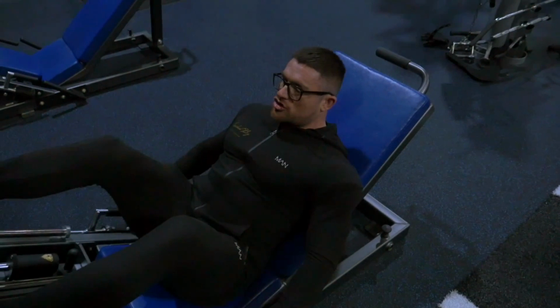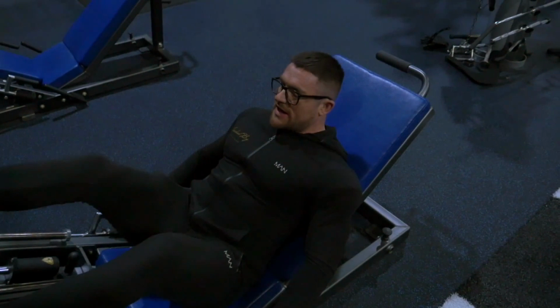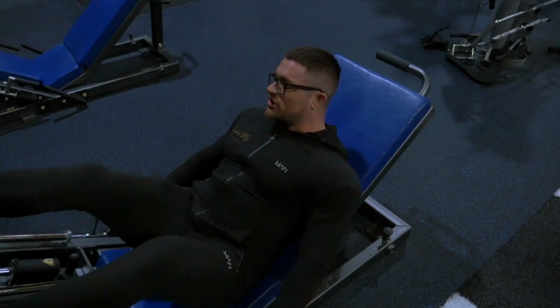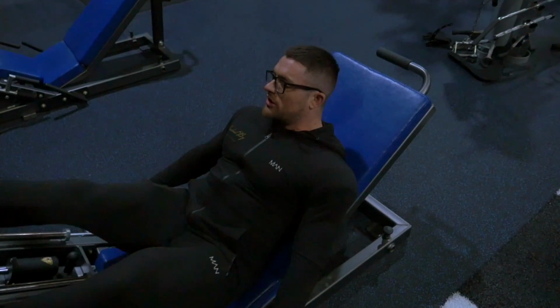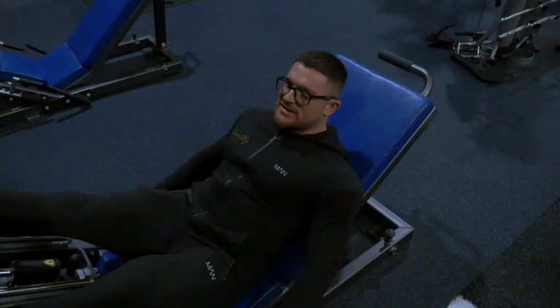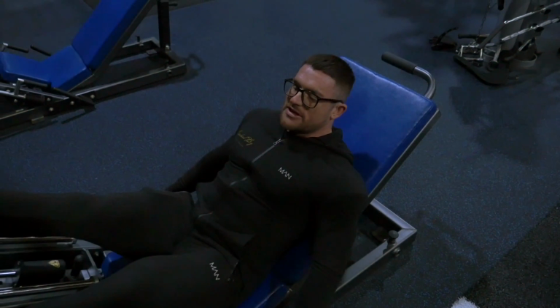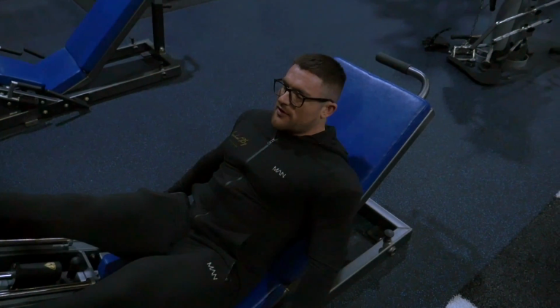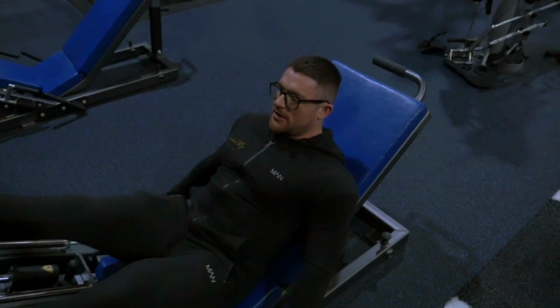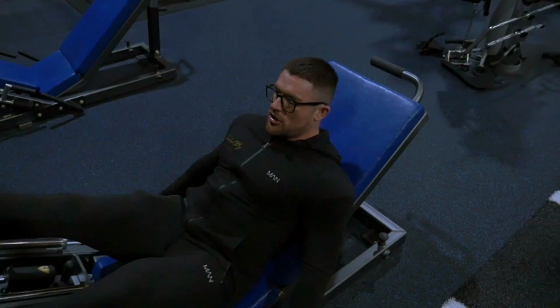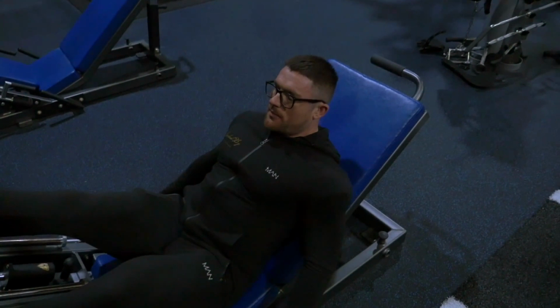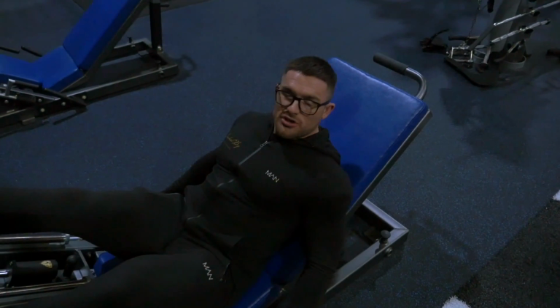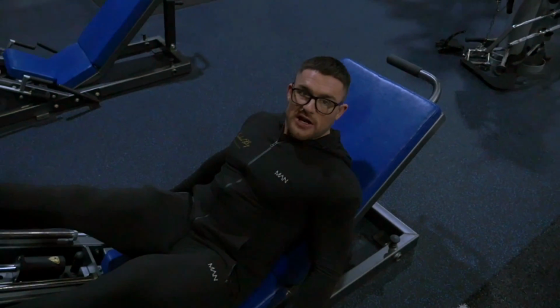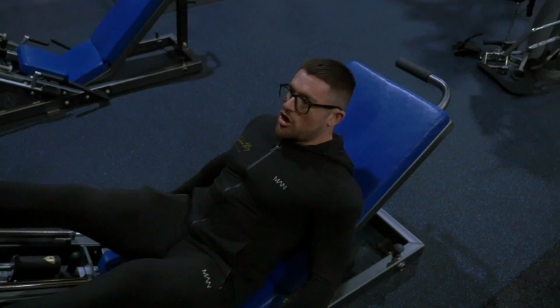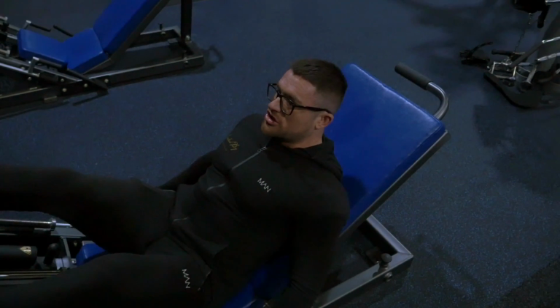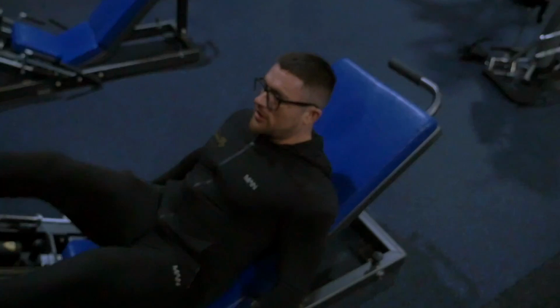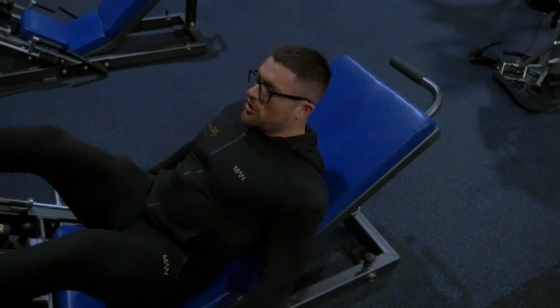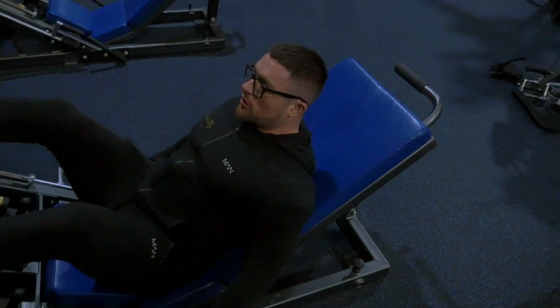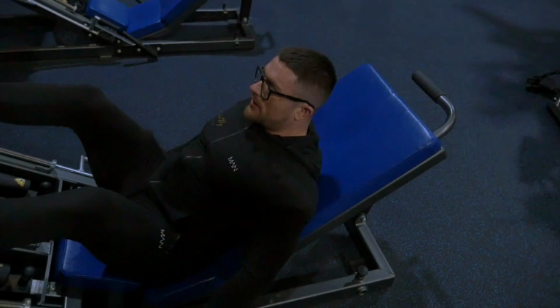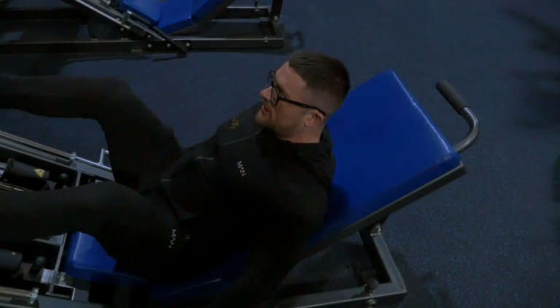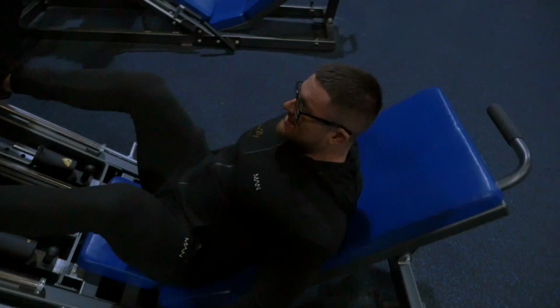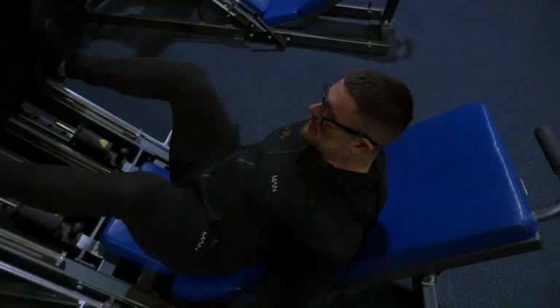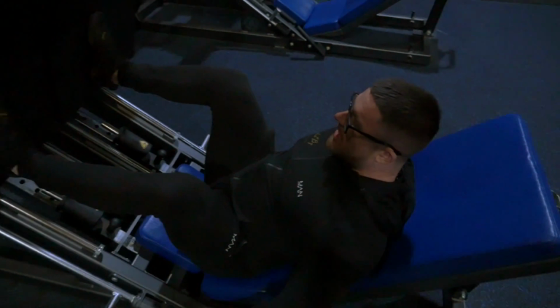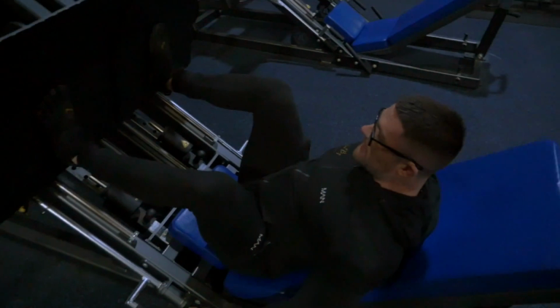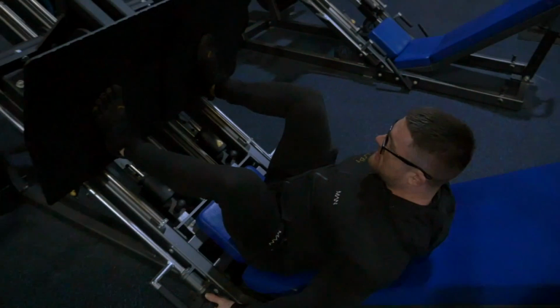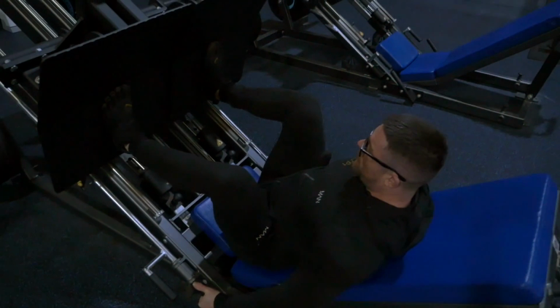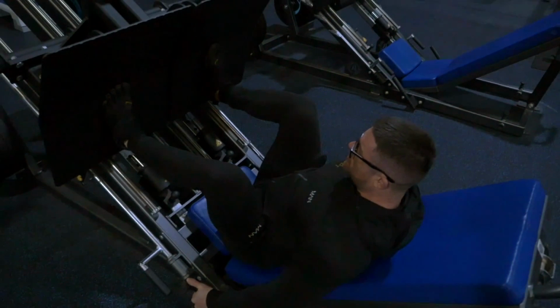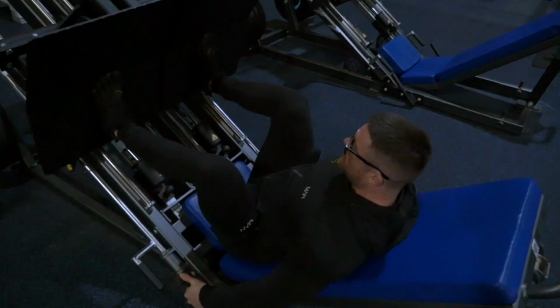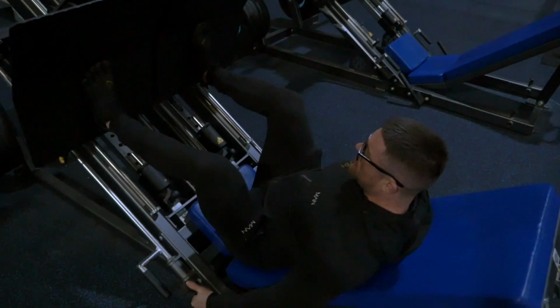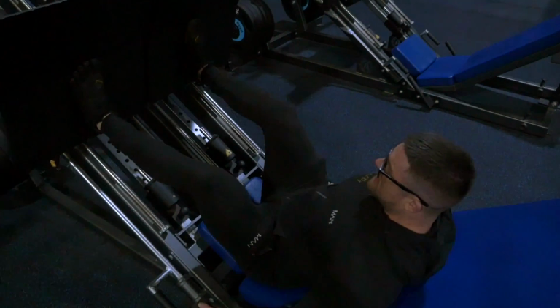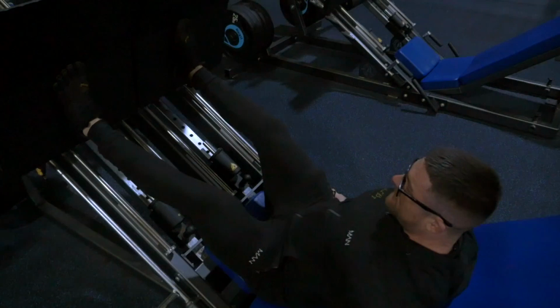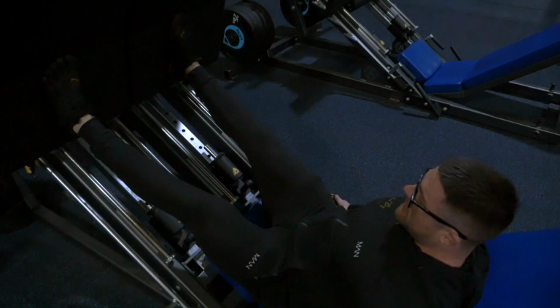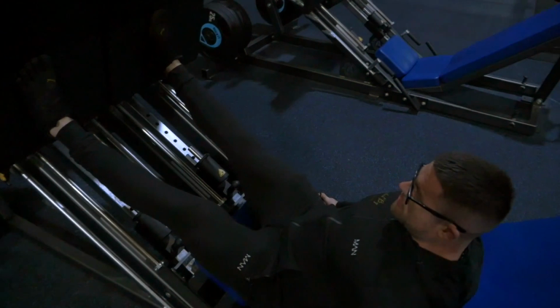You're going to straighten your legs and take the weight off the rack. Pull yourself down as hard as you can, then lower it. Stay within our active range, take a little pause, and extend from the knee joint.